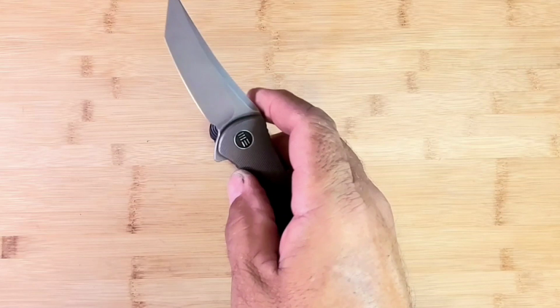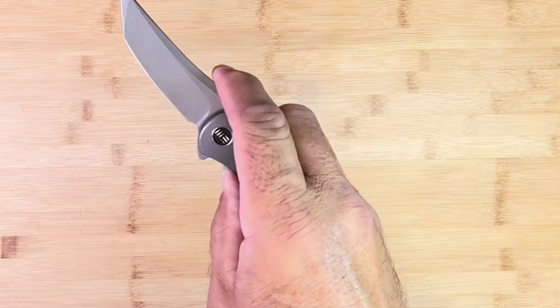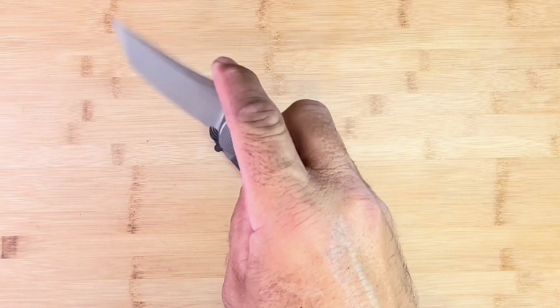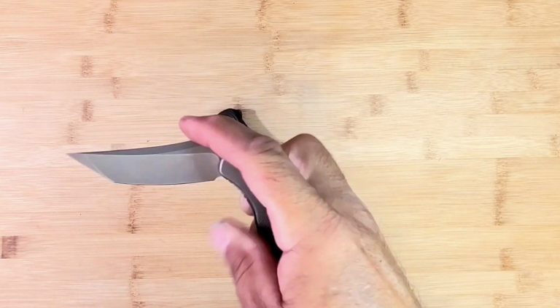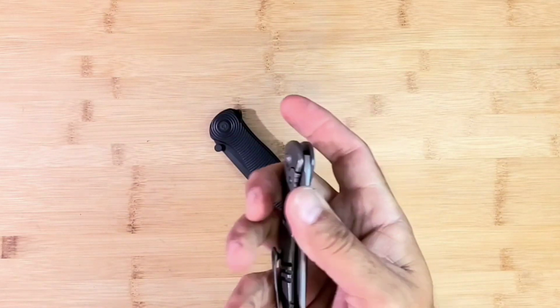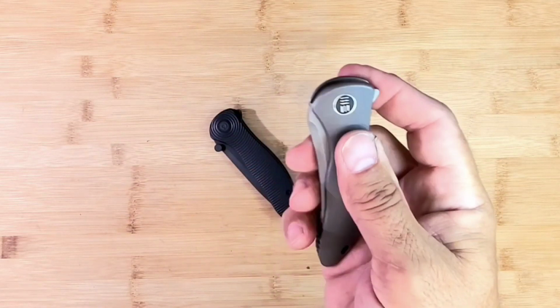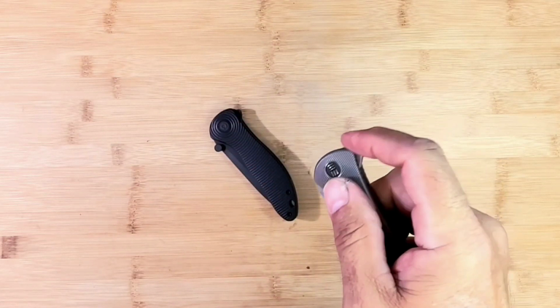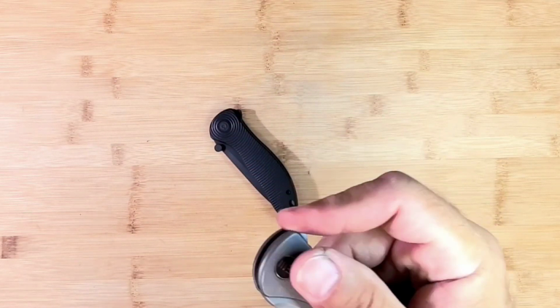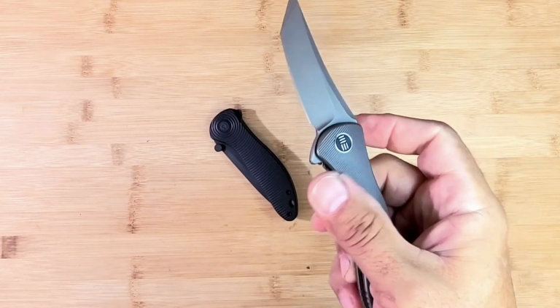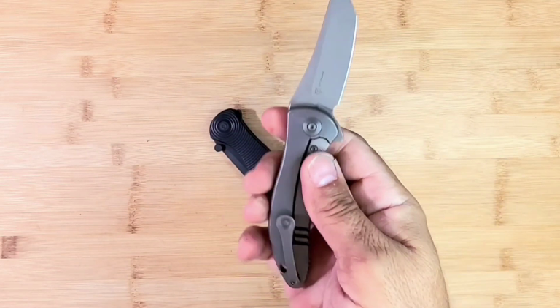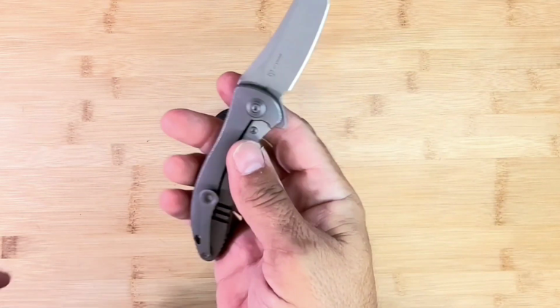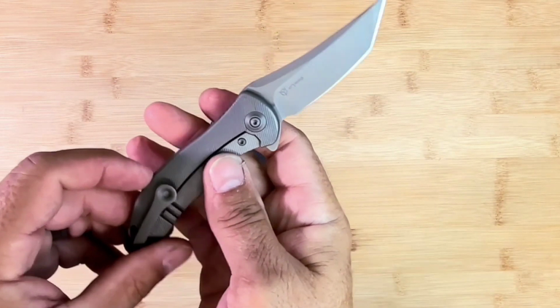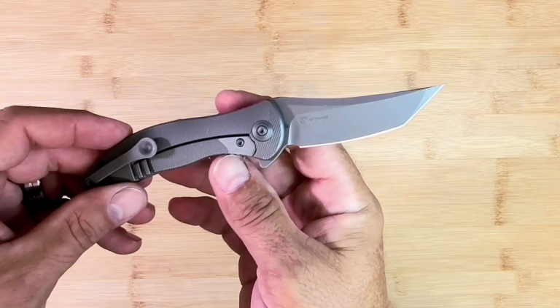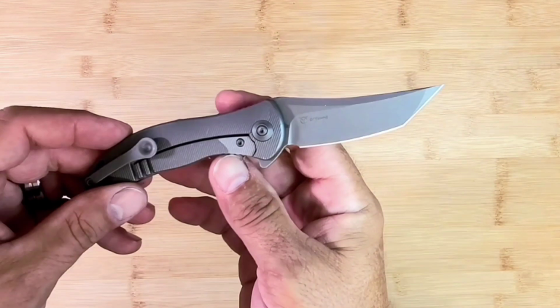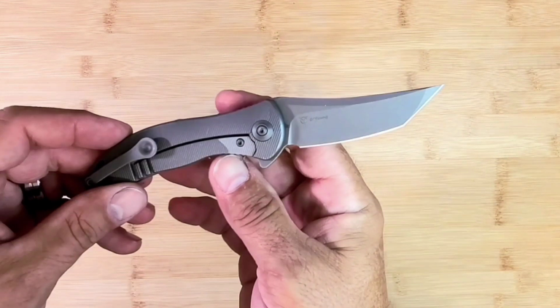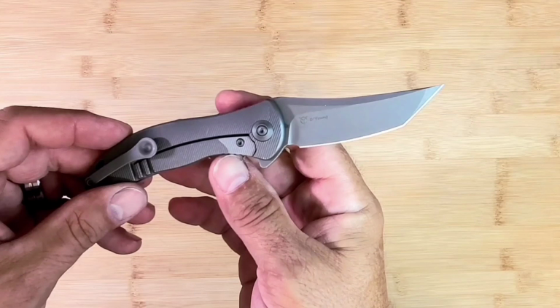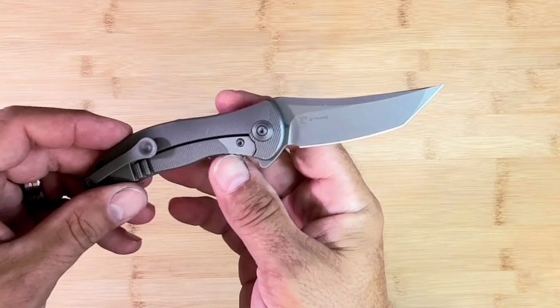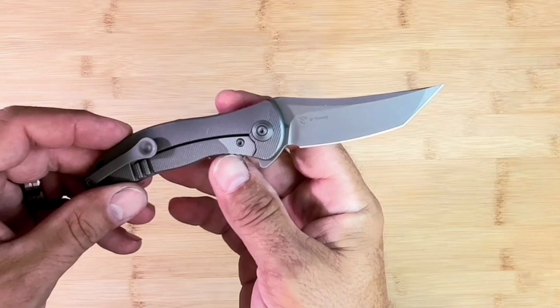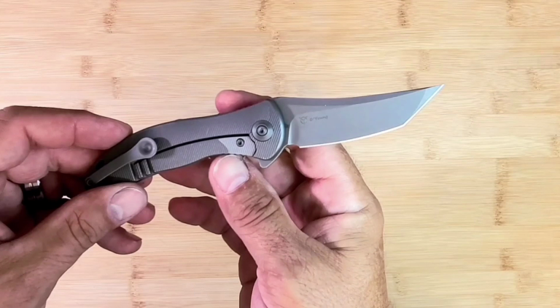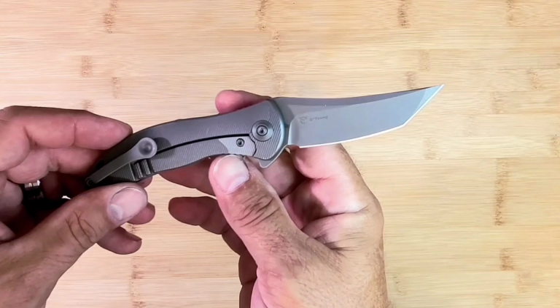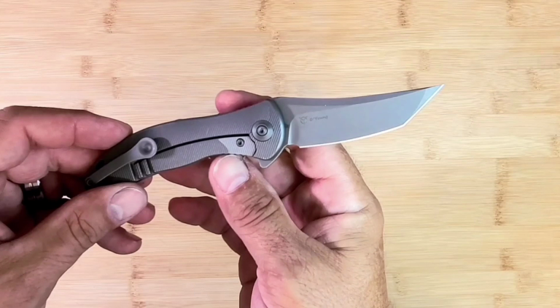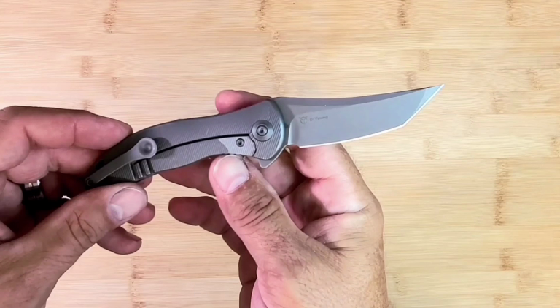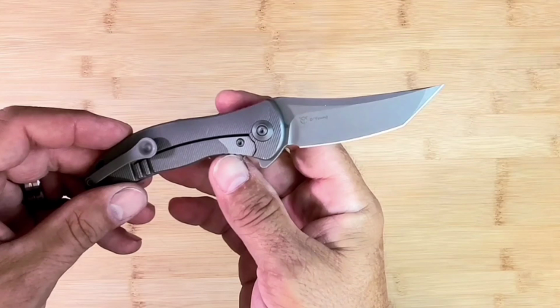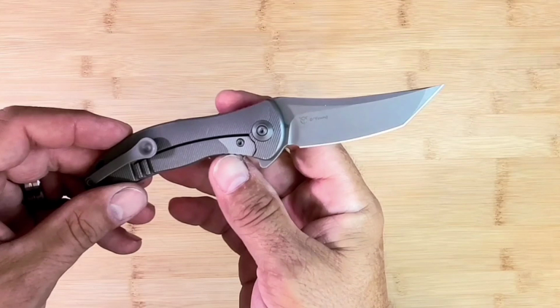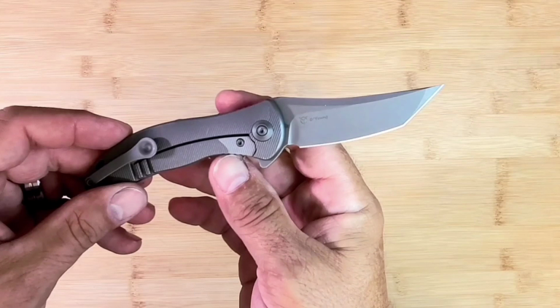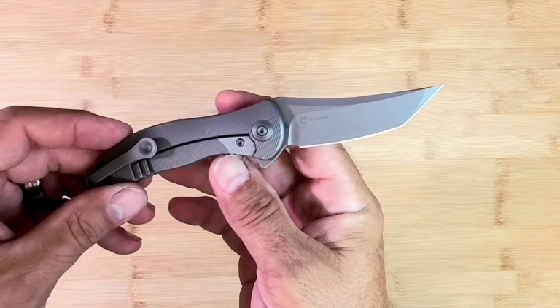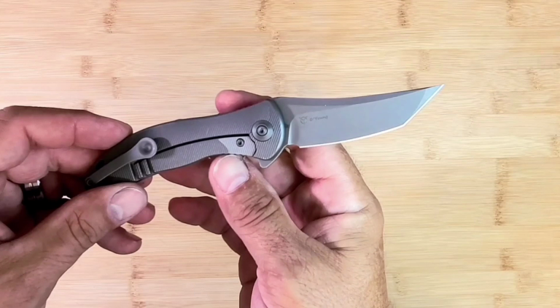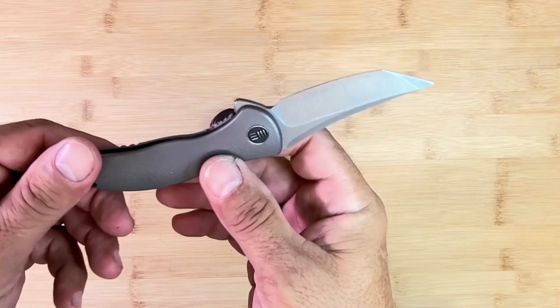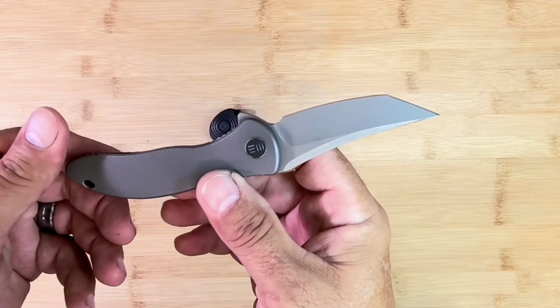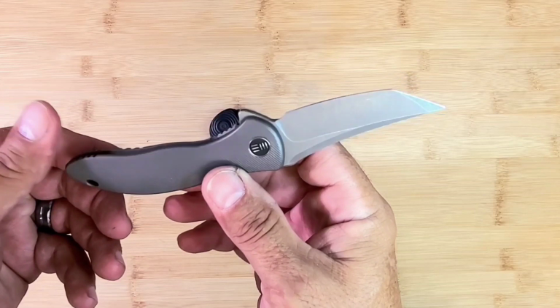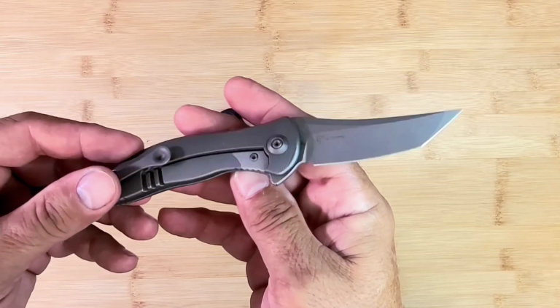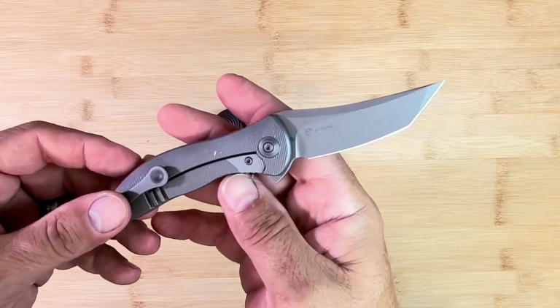Well, especially since it's not mine. This is on loan from the Iowa Knife Museum — sponsored by the Iowa Knife Museum, the largest collection of CRK east of Idaho. A little loaner.